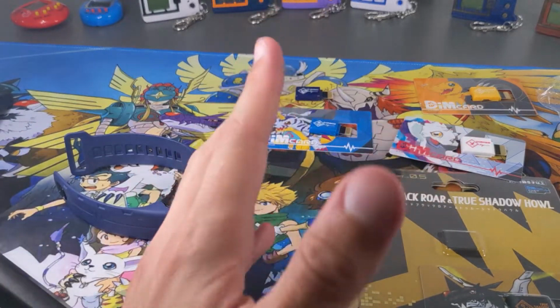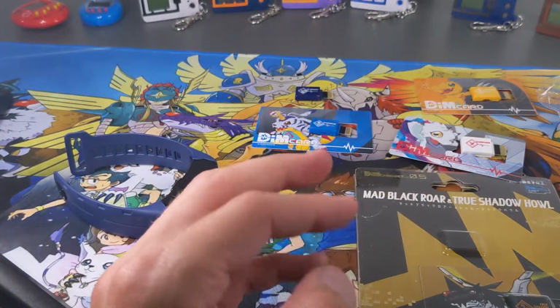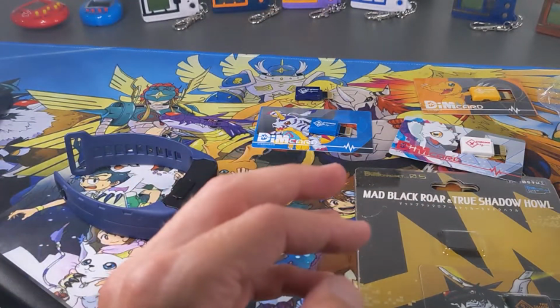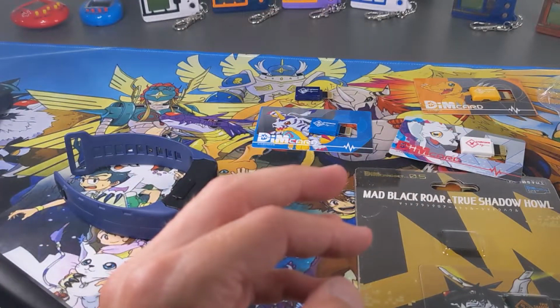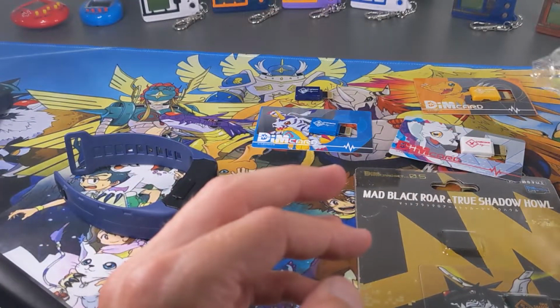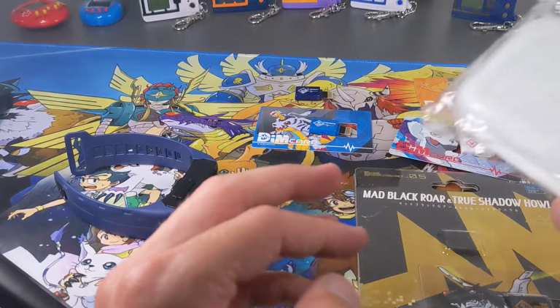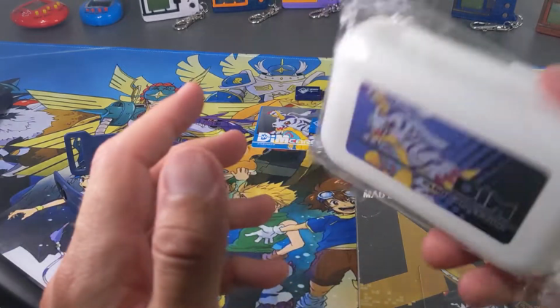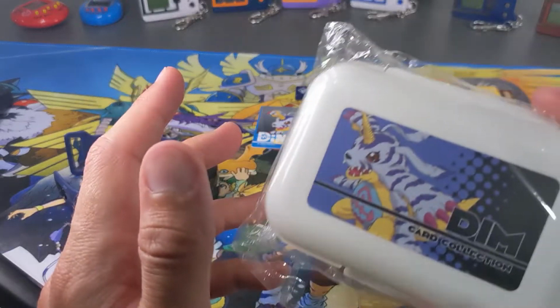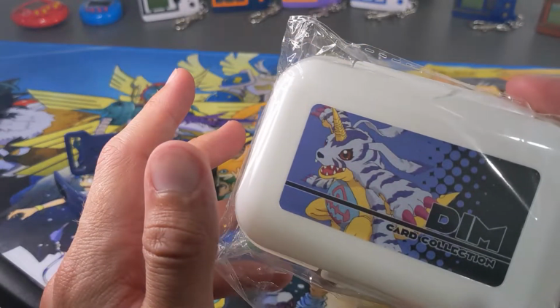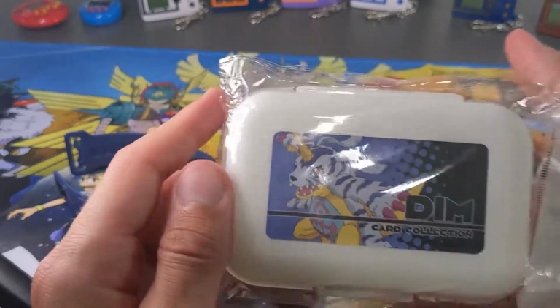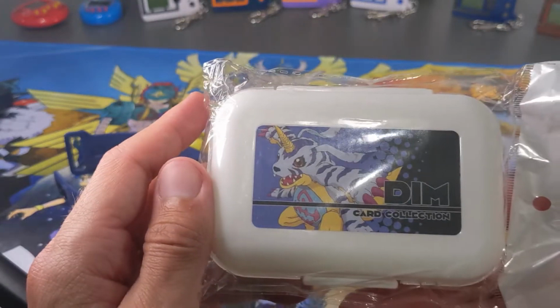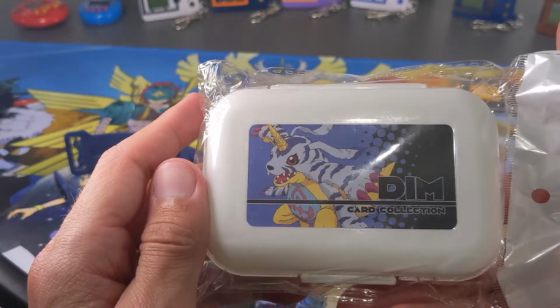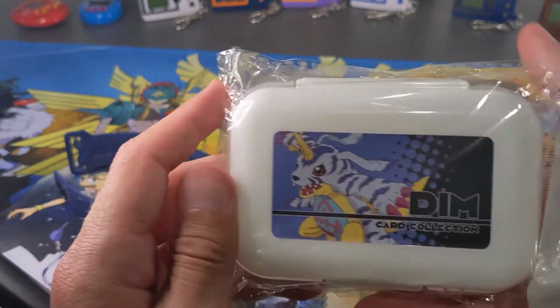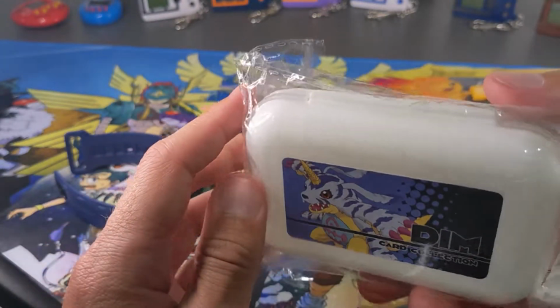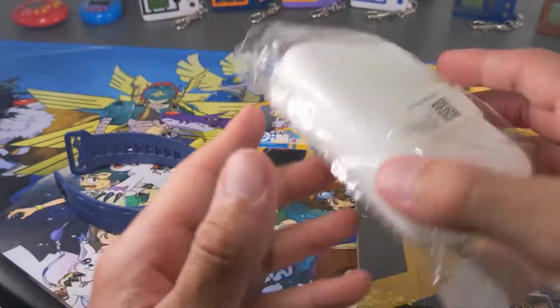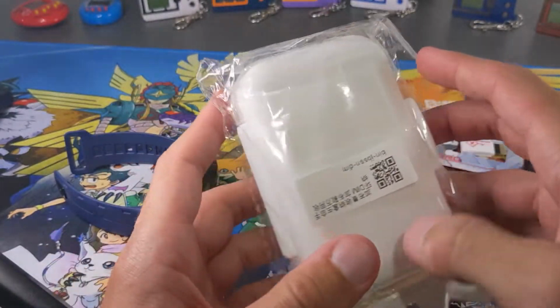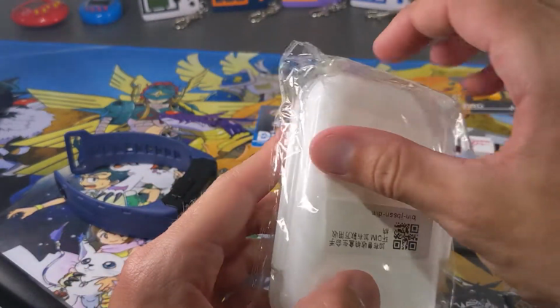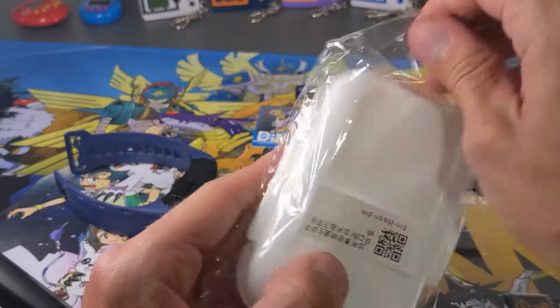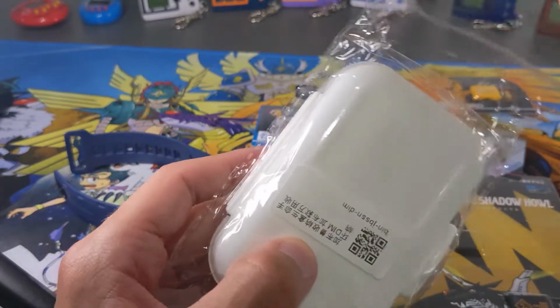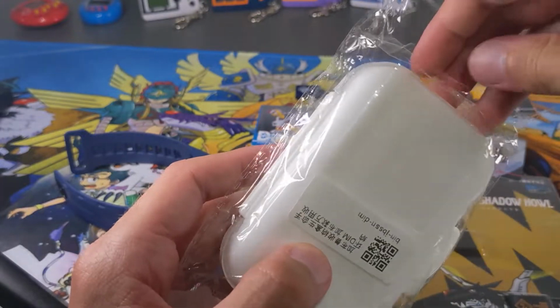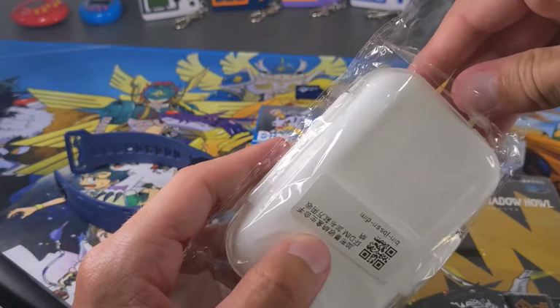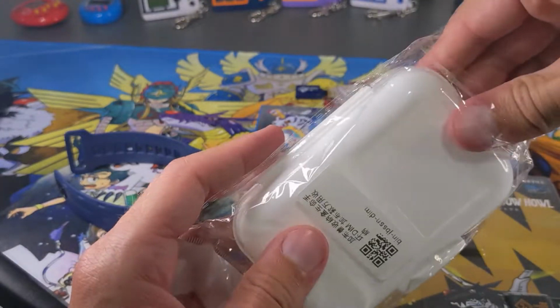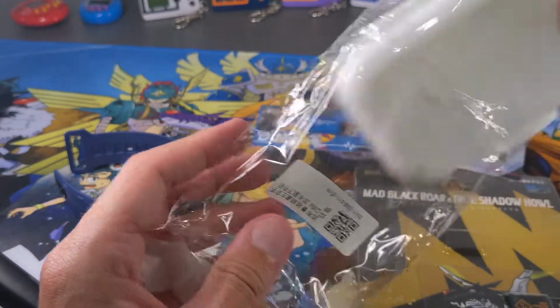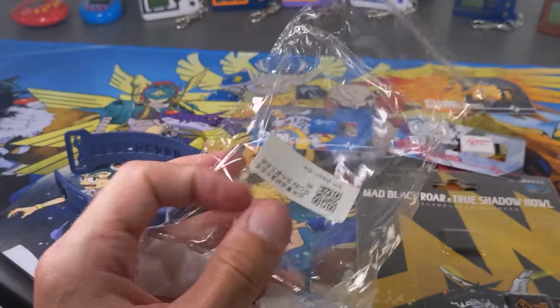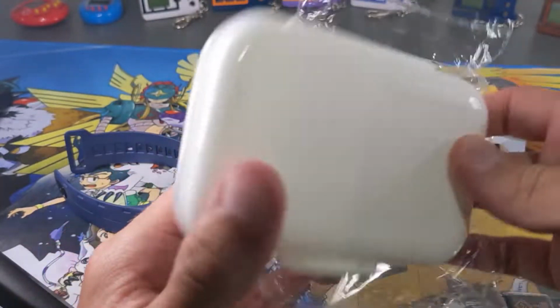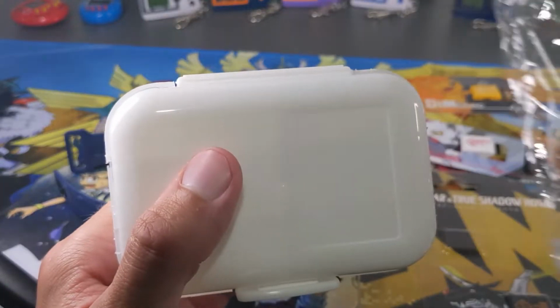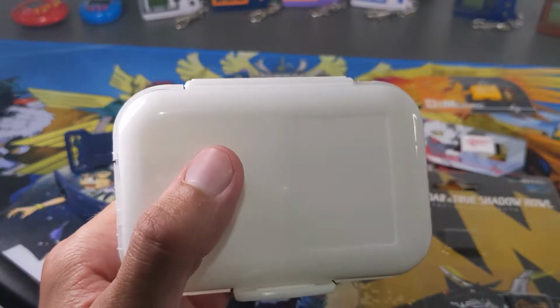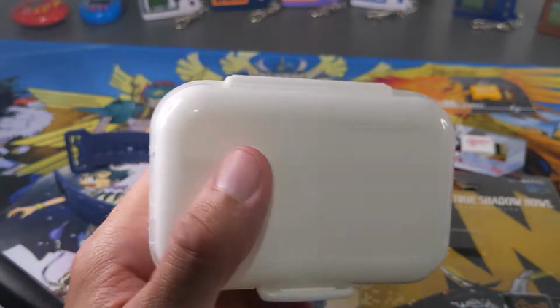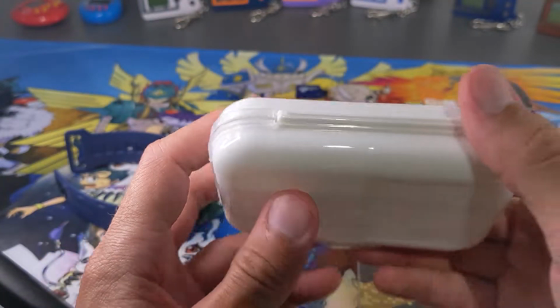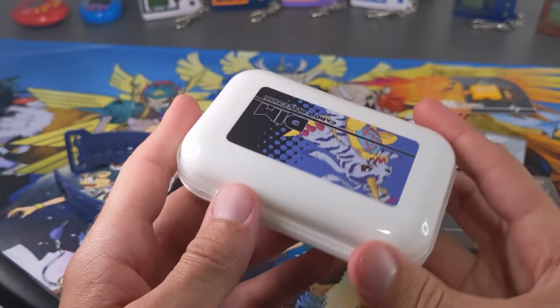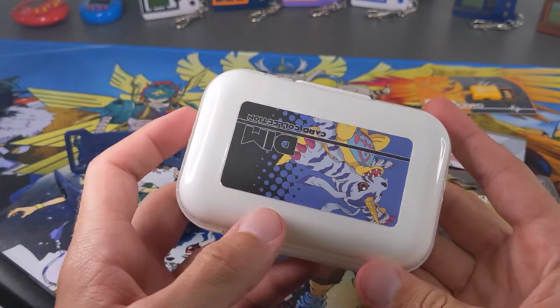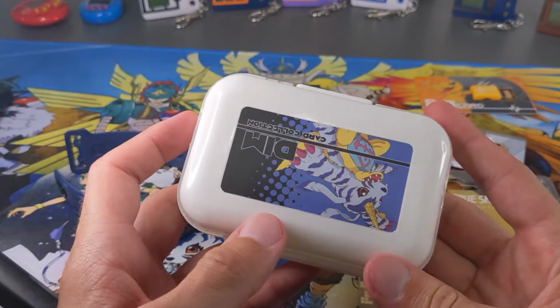Today though guys I want to do a bit of a review and show you guys this DIM card case I got off AliExpress. If you guys want to know, I can put the link in the description to where I got it, but let's just see what it's like first.